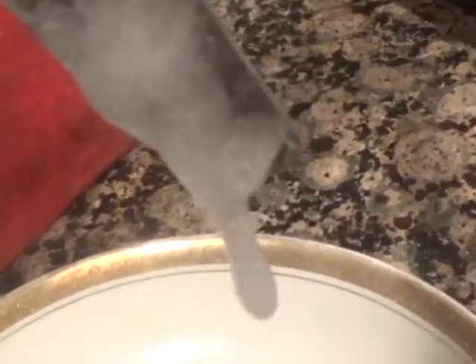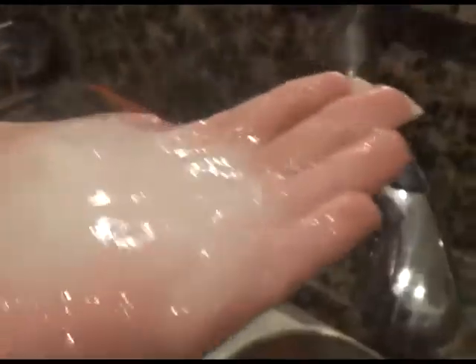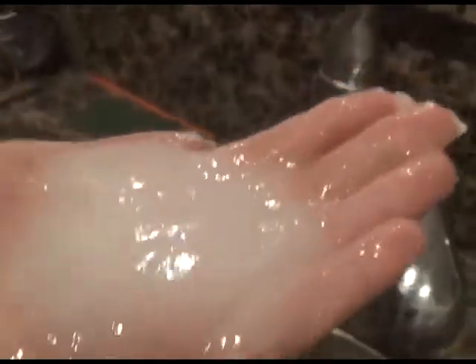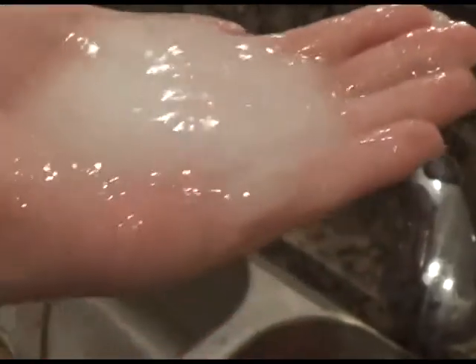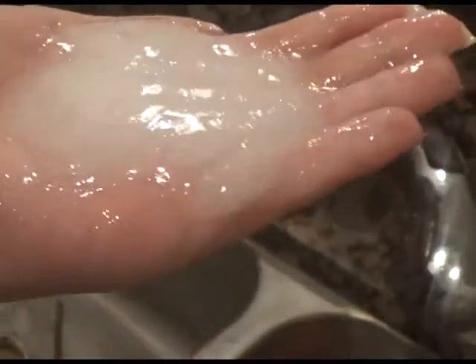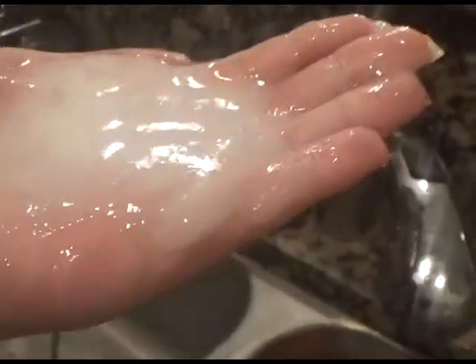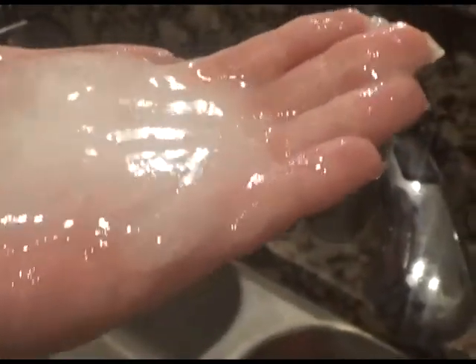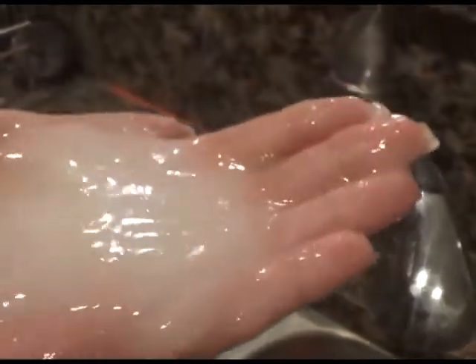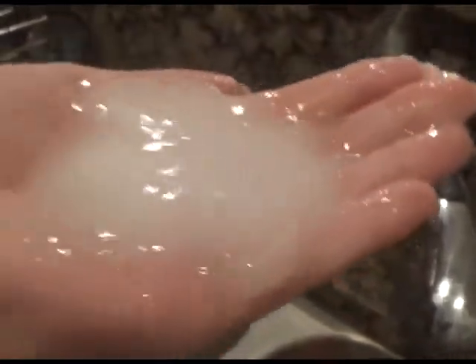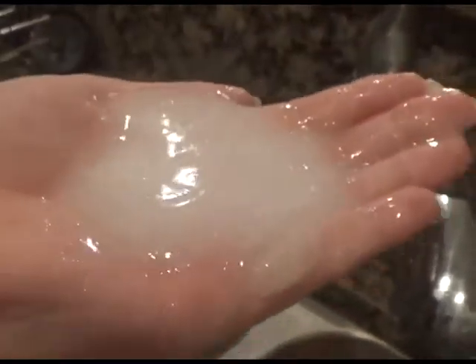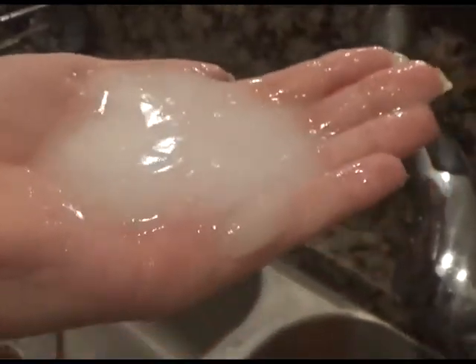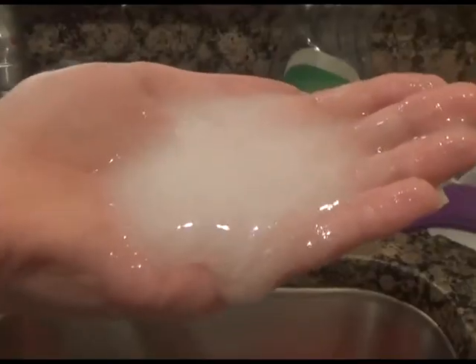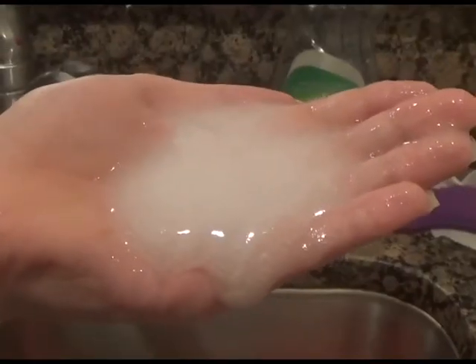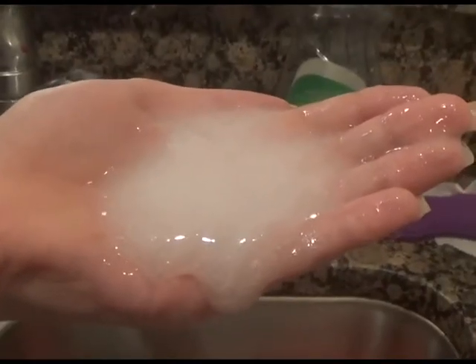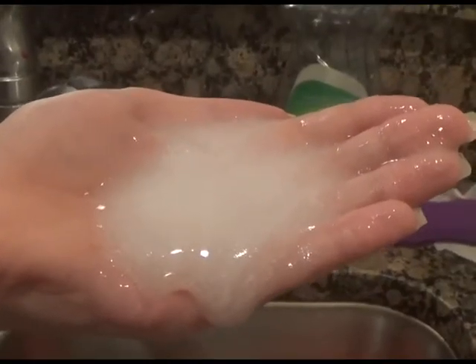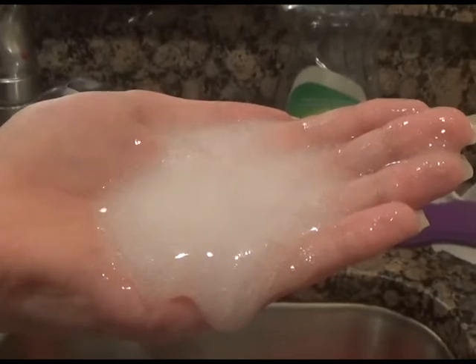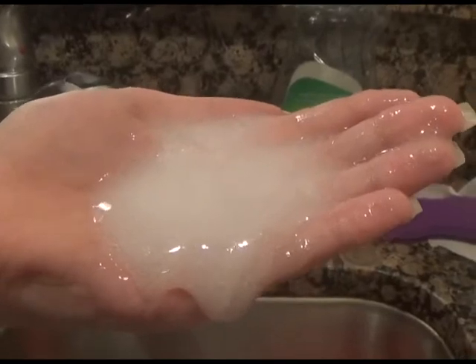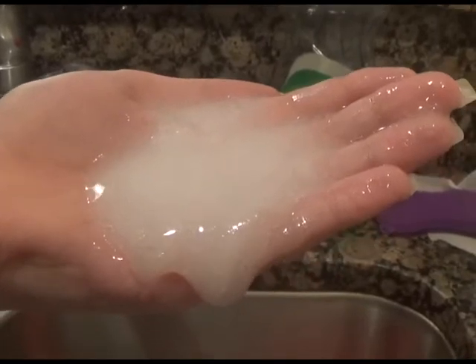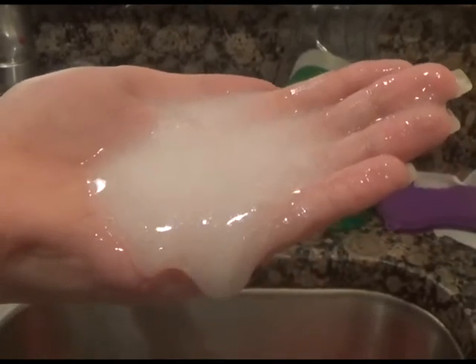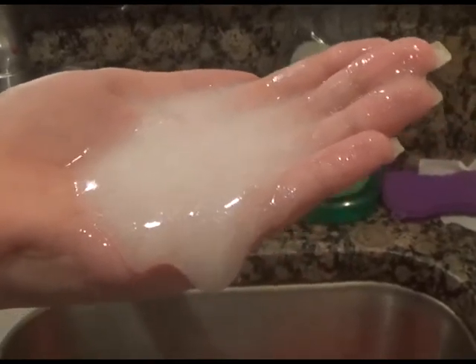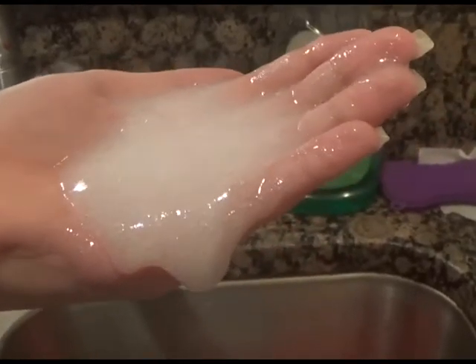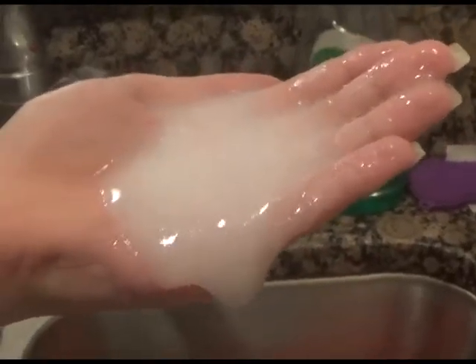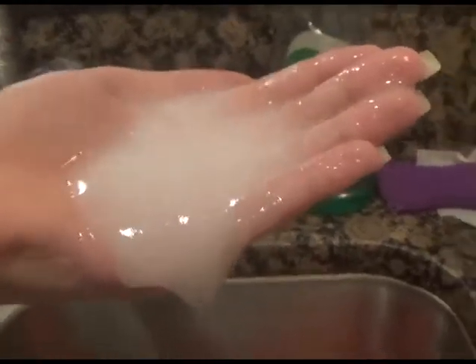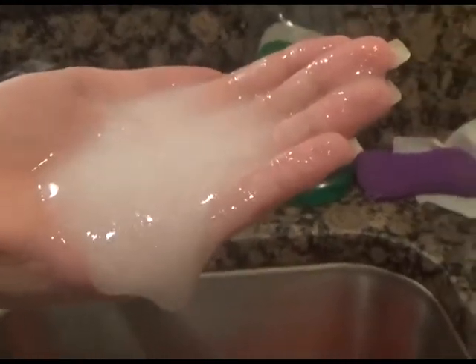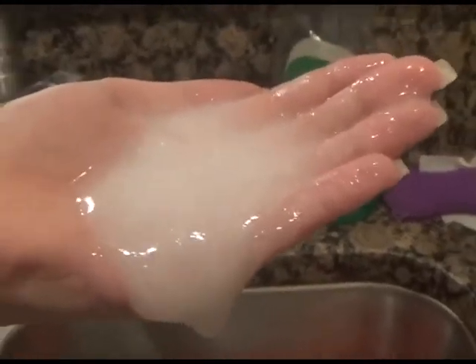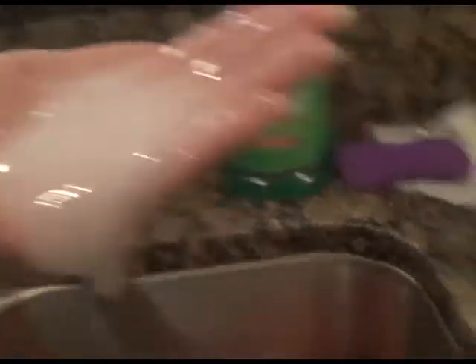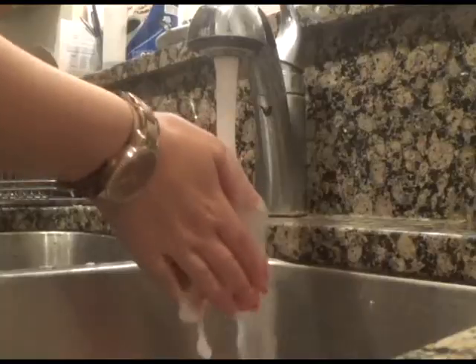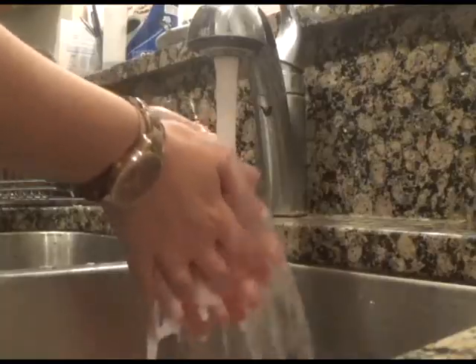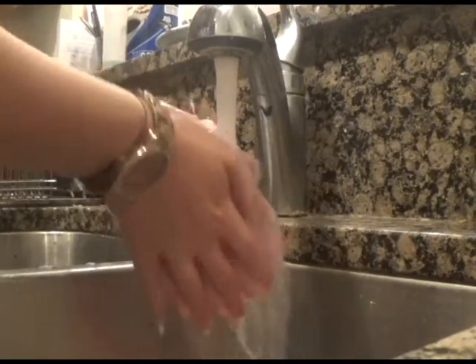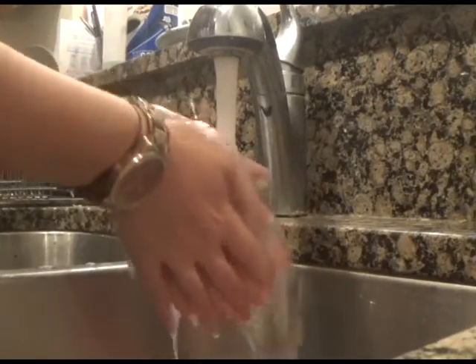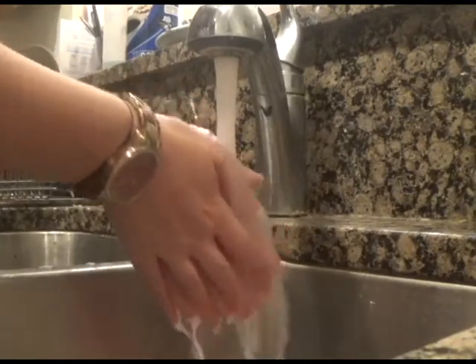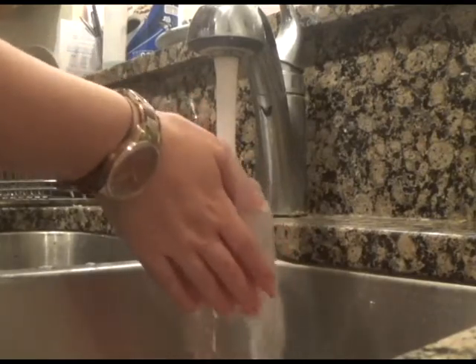You can't play with this, but you can wash your hands with it. You can also use it in the shower or use it during bath time. Here's a clip of me washing my hands with it.